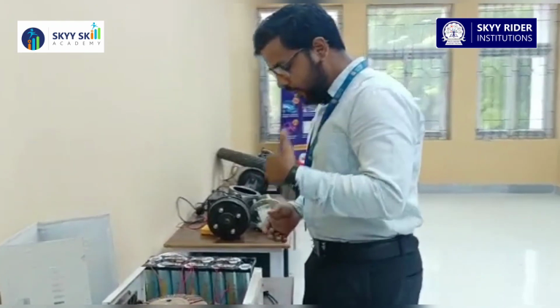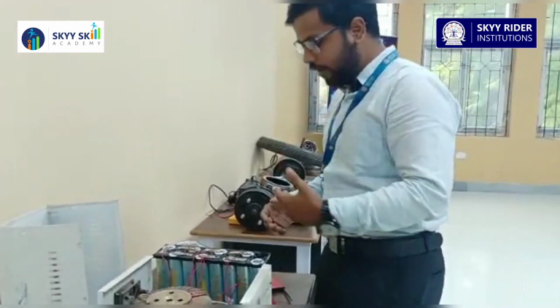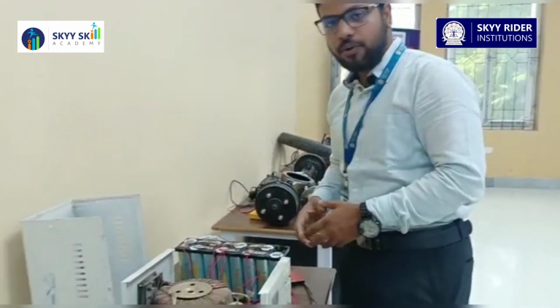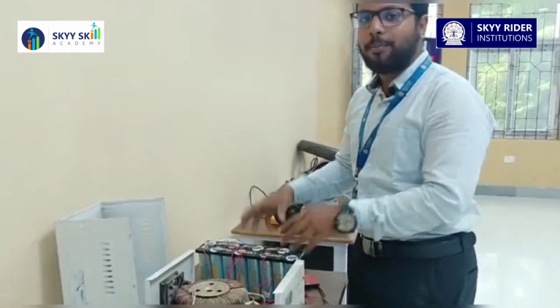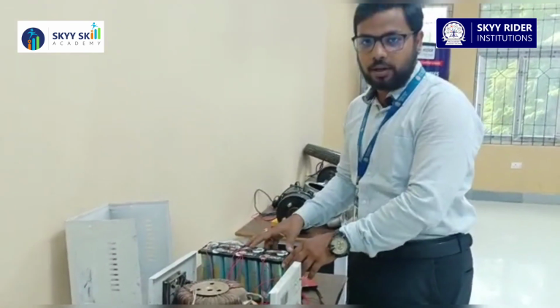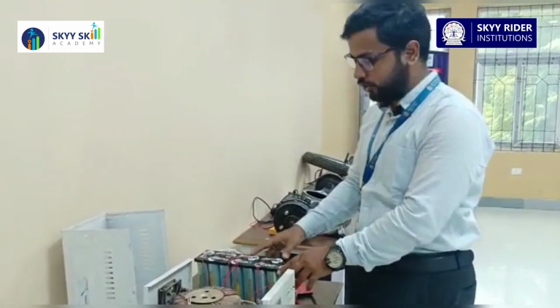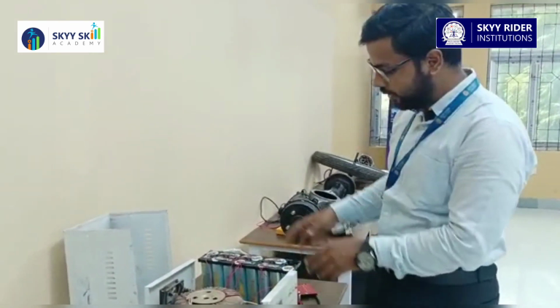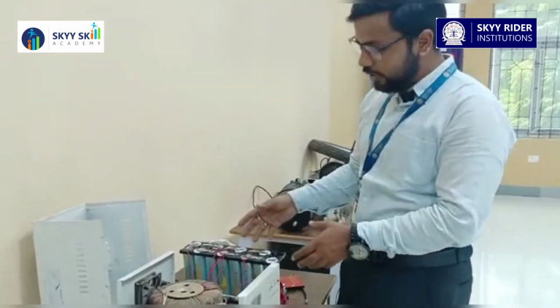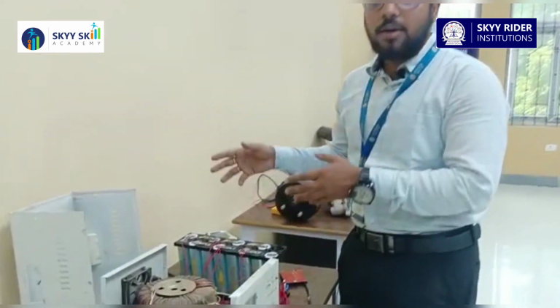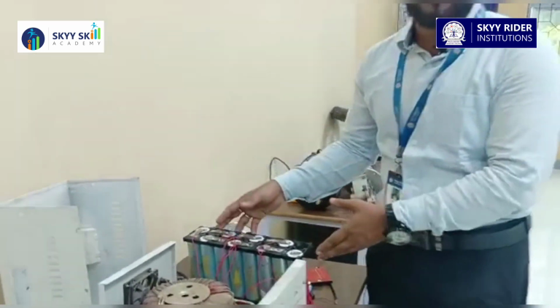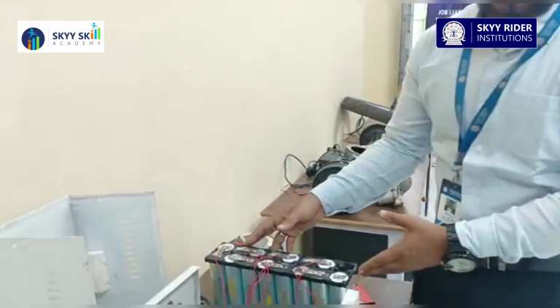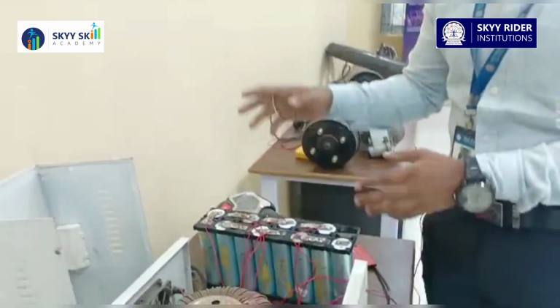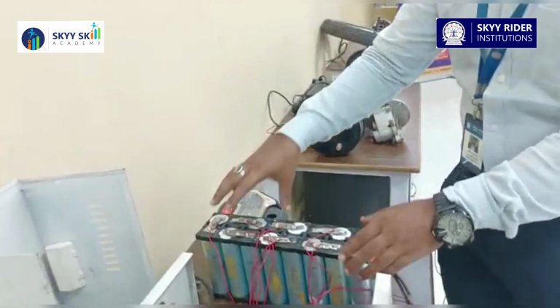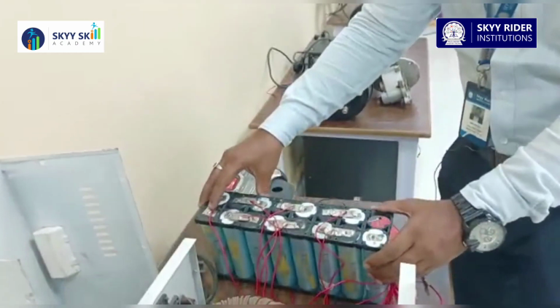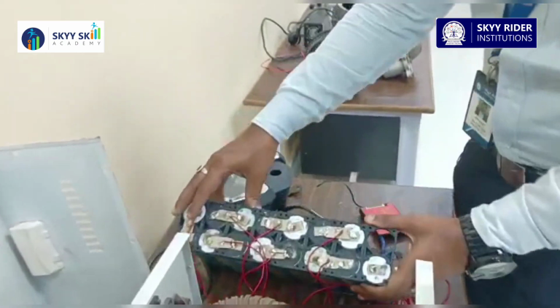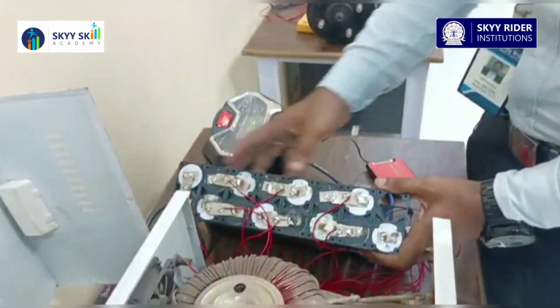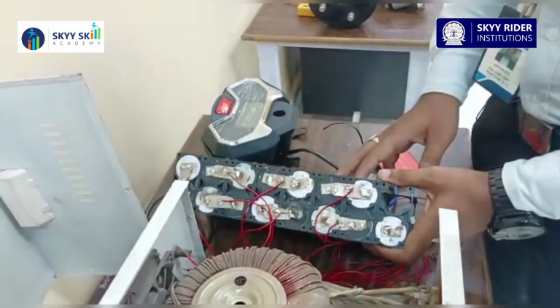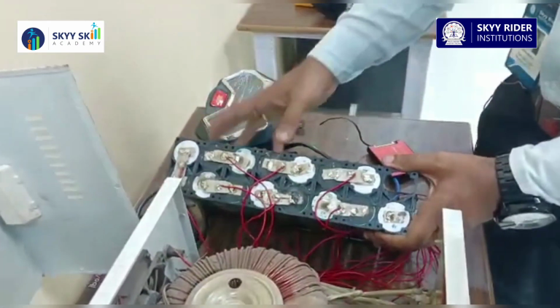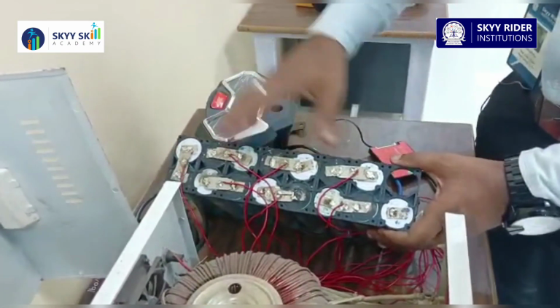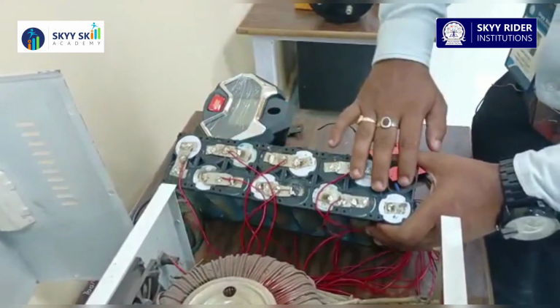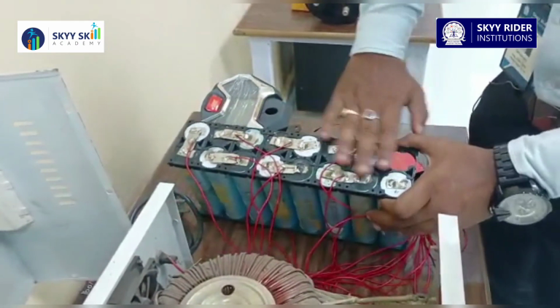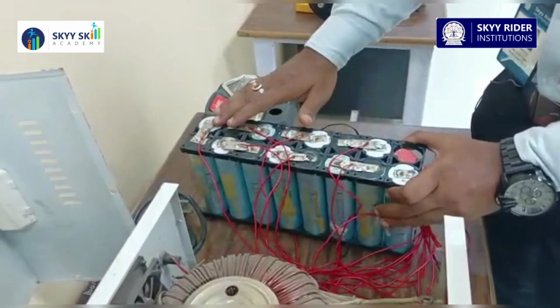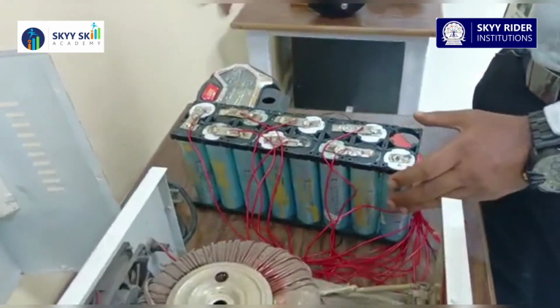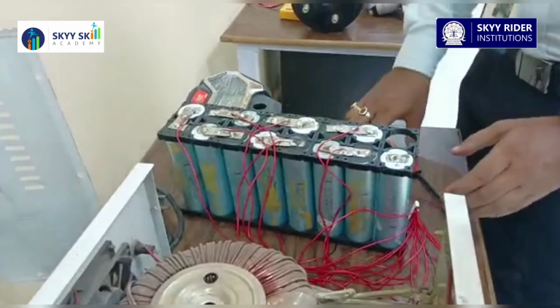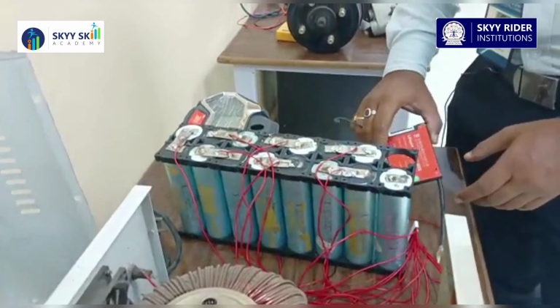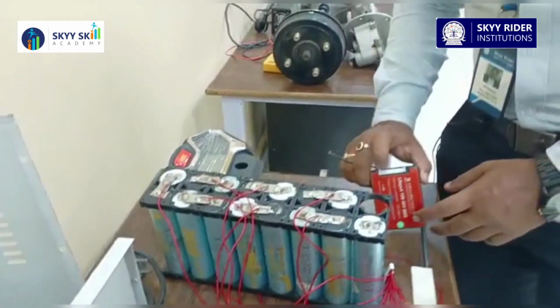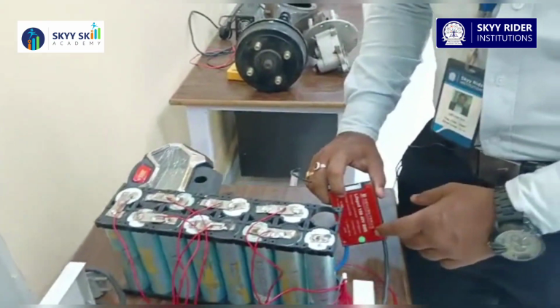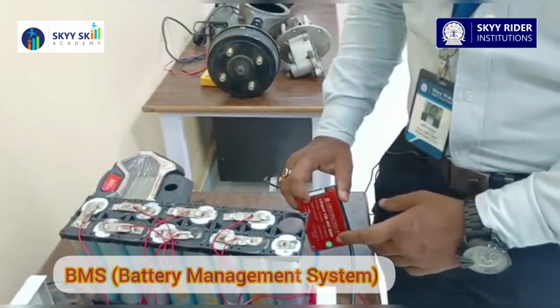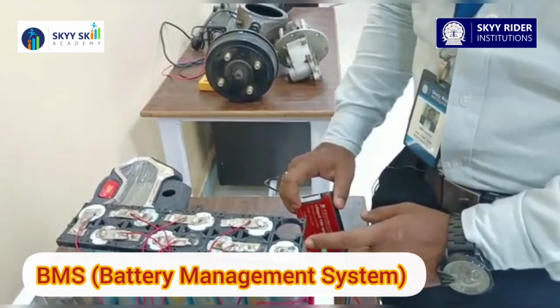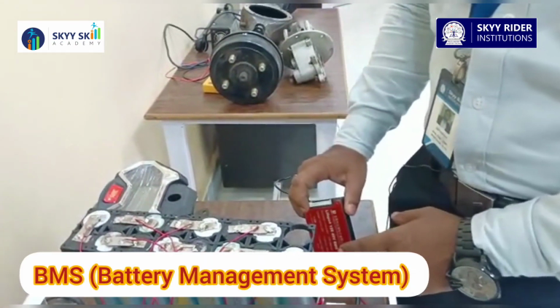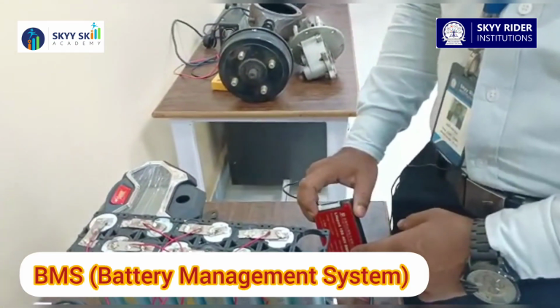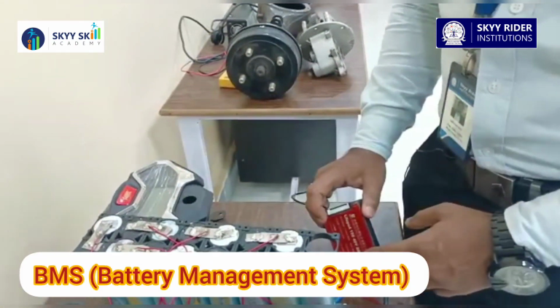Then we have the battery construction — you can say this is battery manufacturing. You can see there are some battery cells connected in a particular manner. Along with that, we have the BMS, which is known as the Battery Management System.